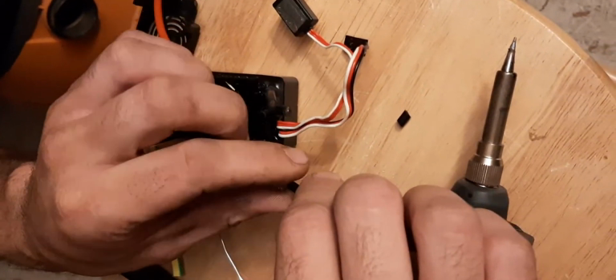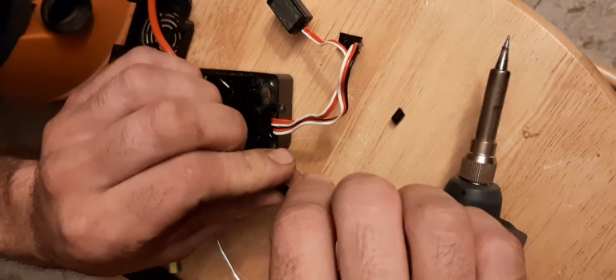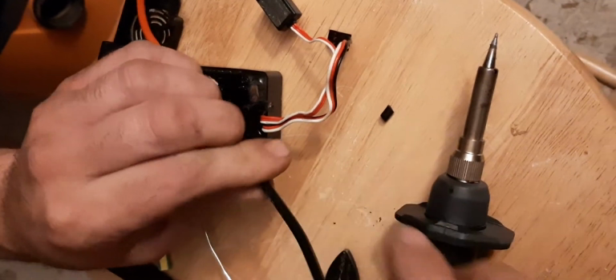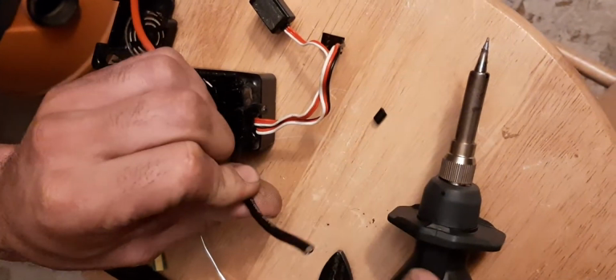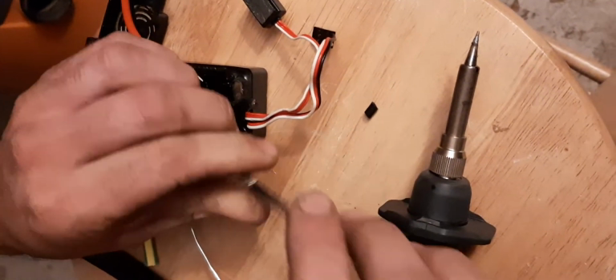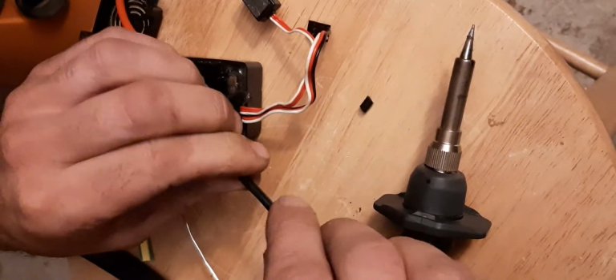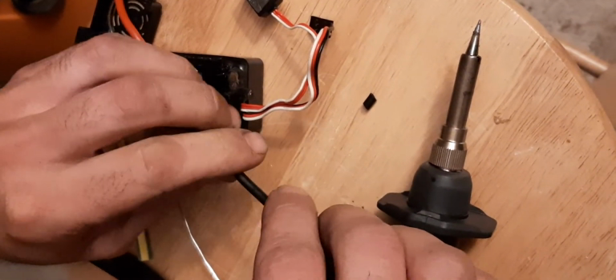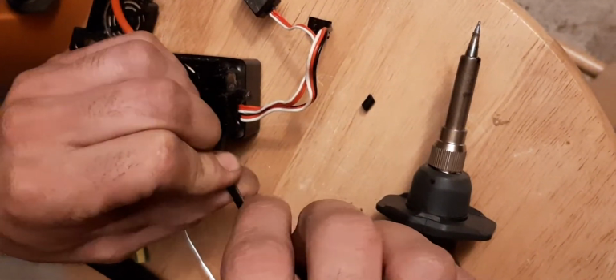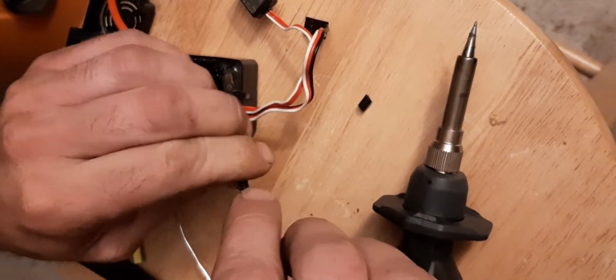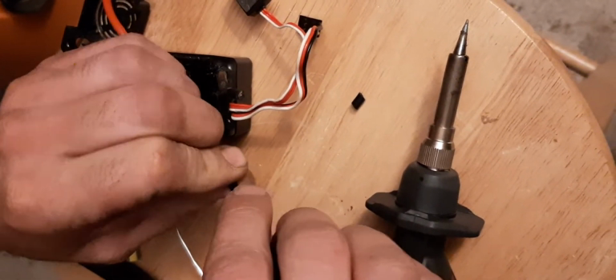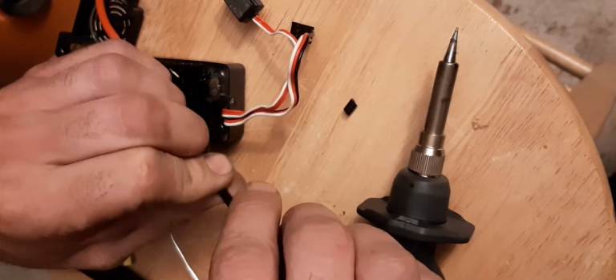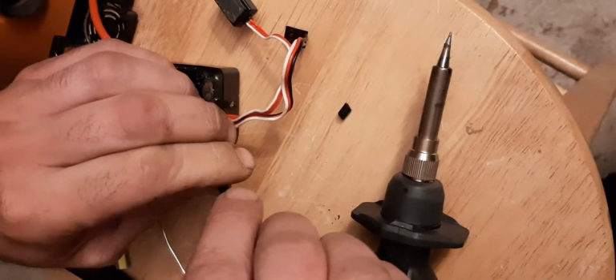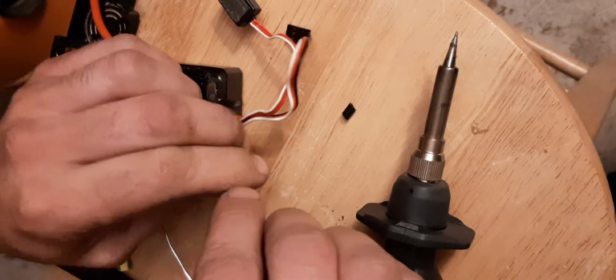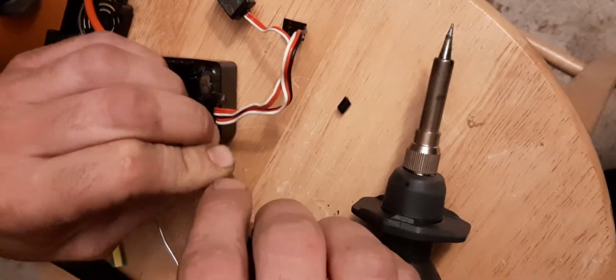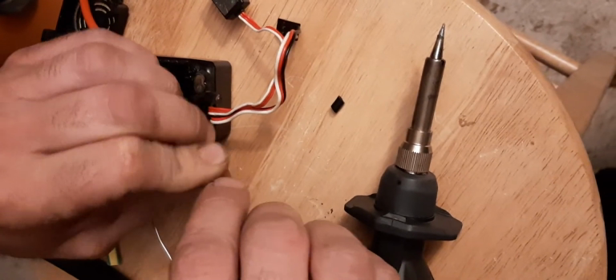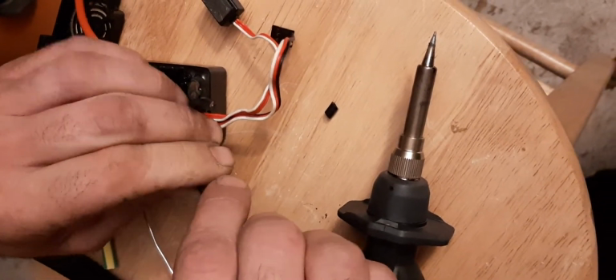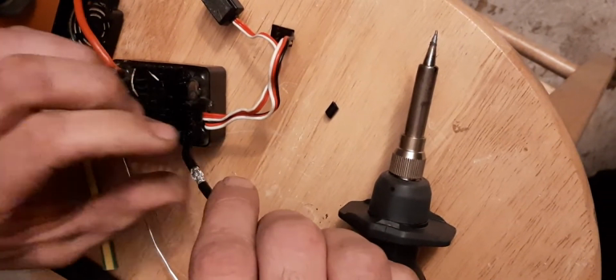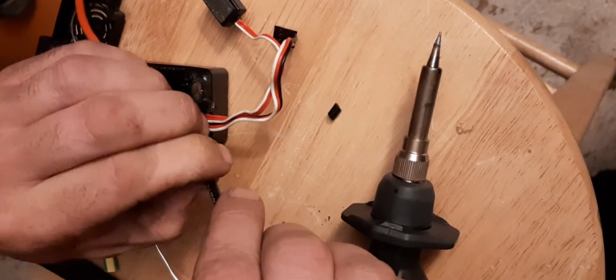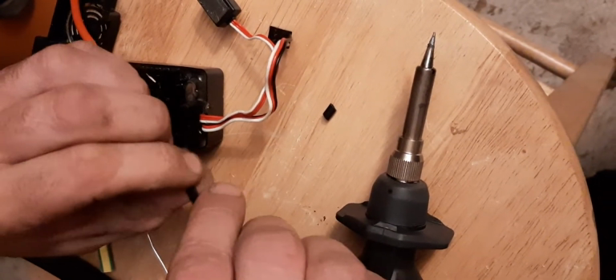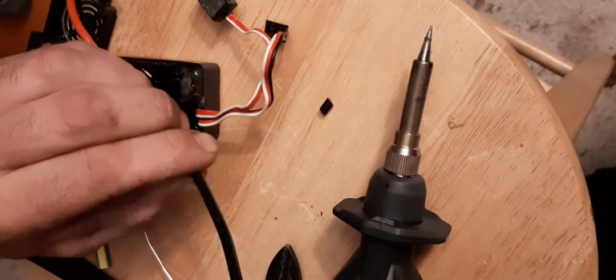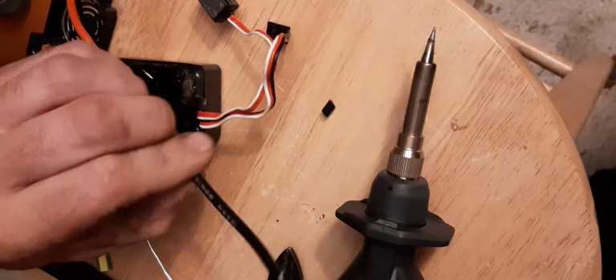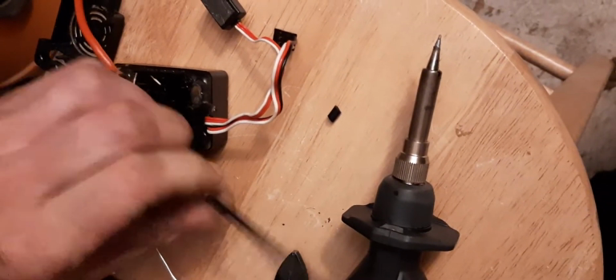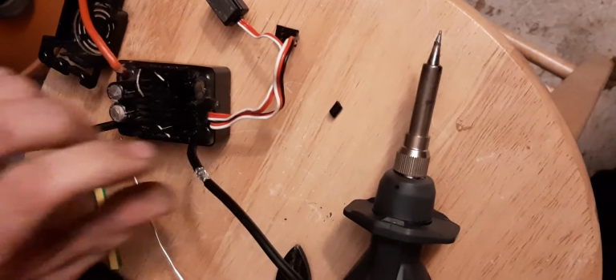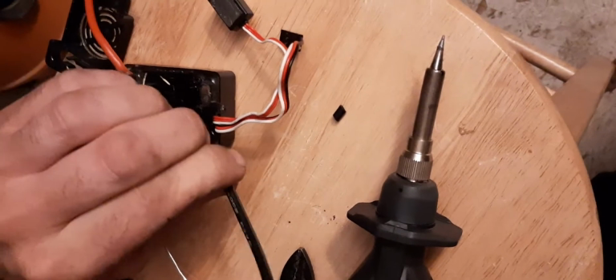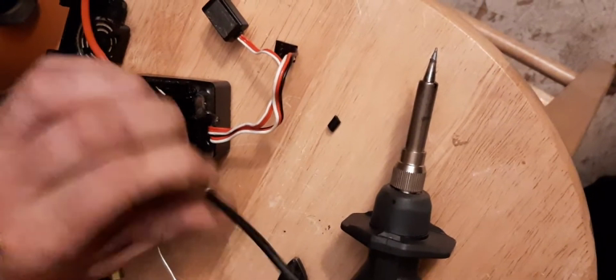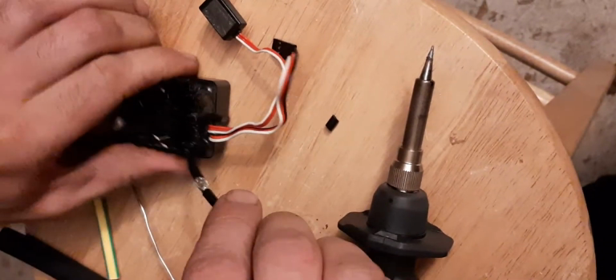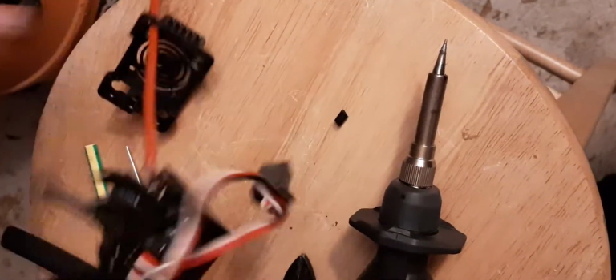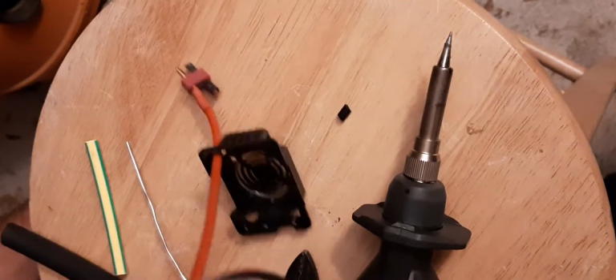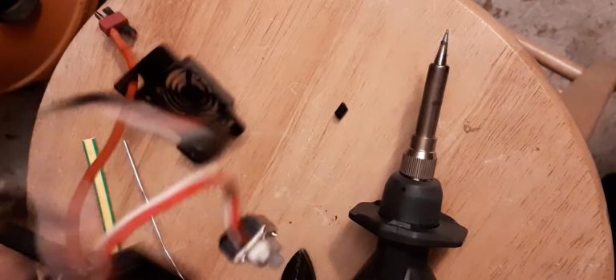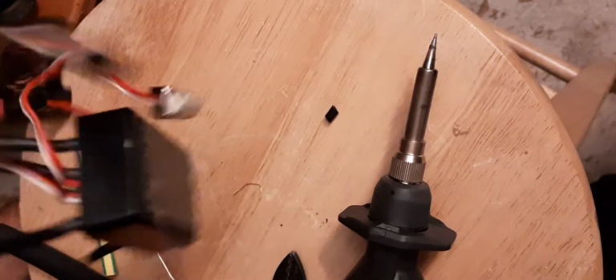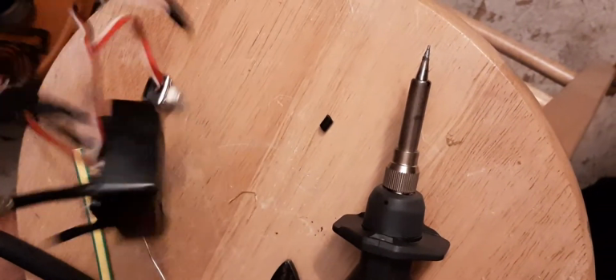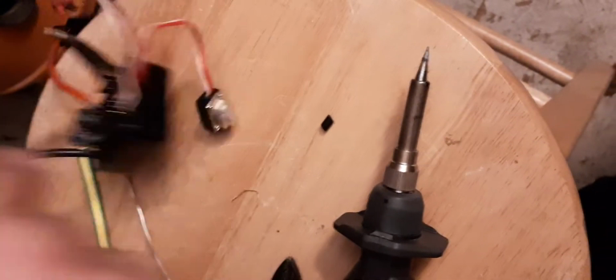And you take these and you roll them together — like you're rolling a cigarette or another adult substance. You roll them just like this. You get them all nice and tight like this. And once you have them rolled together, they're already going to hold.